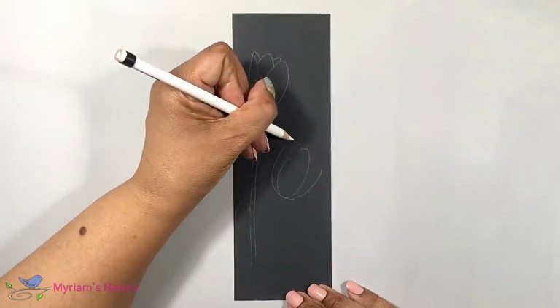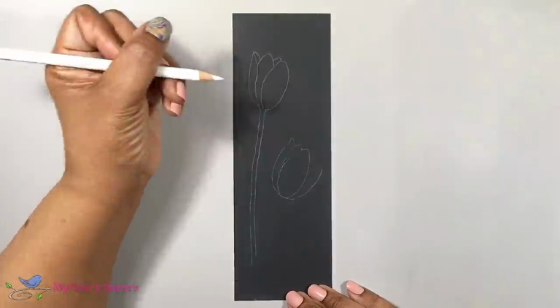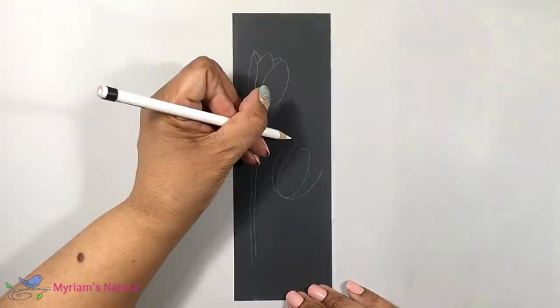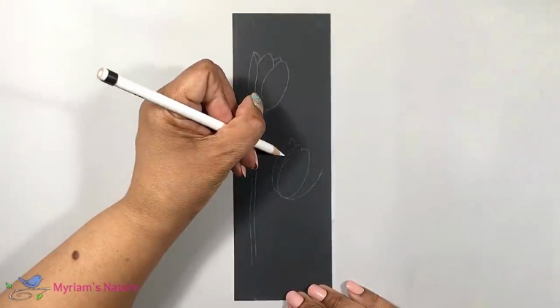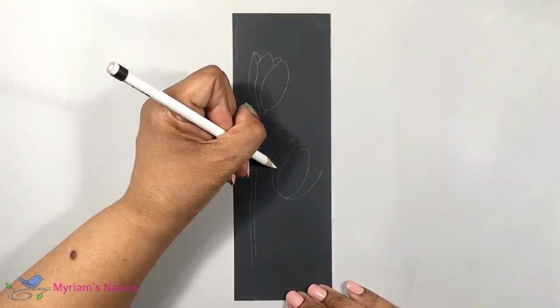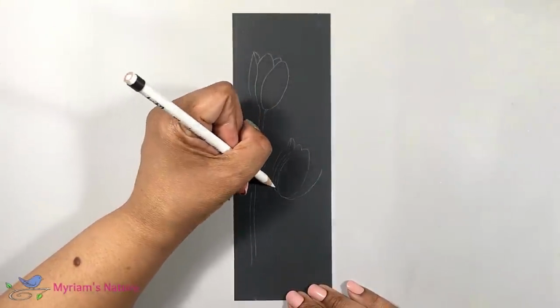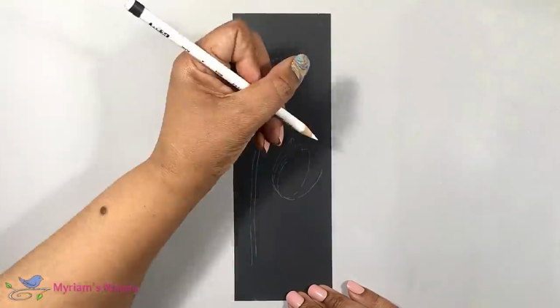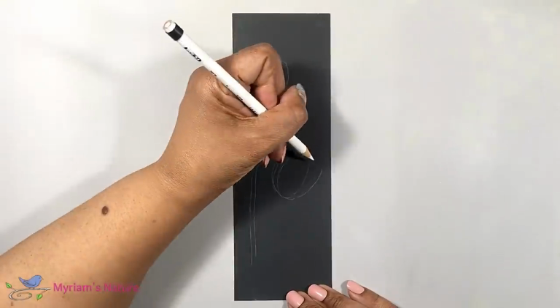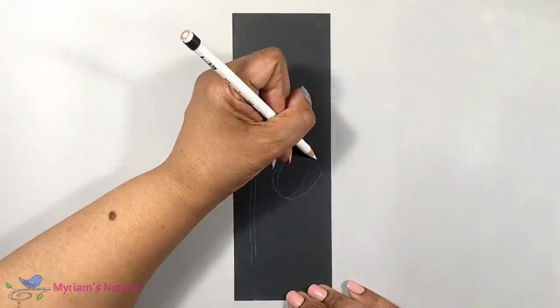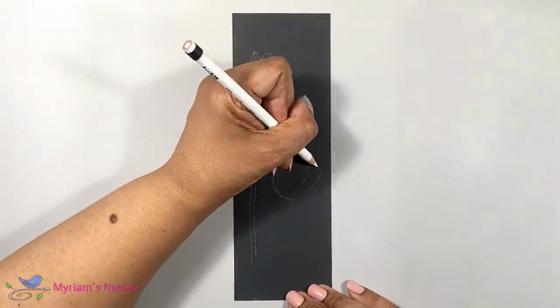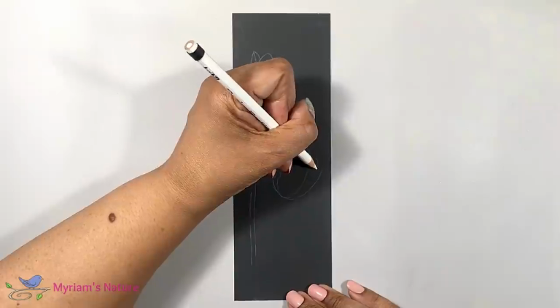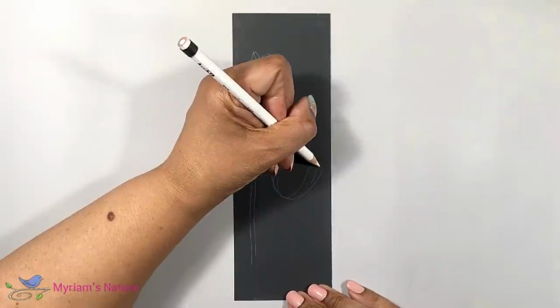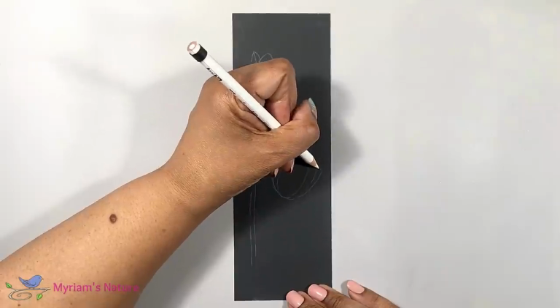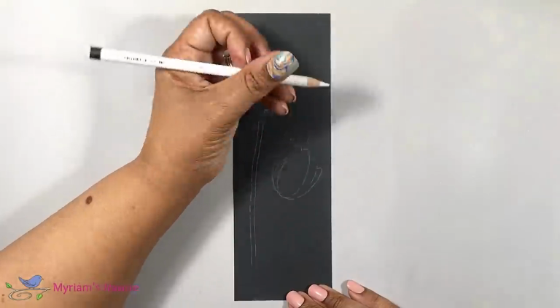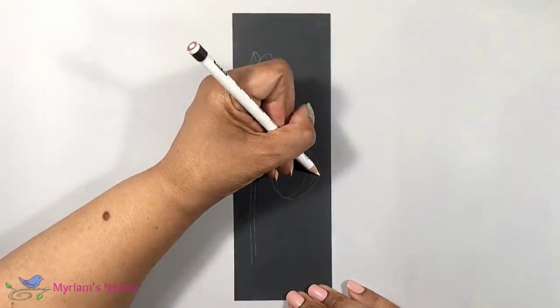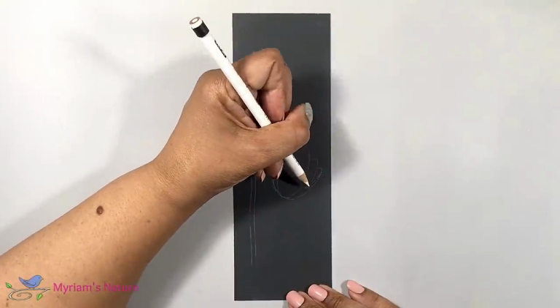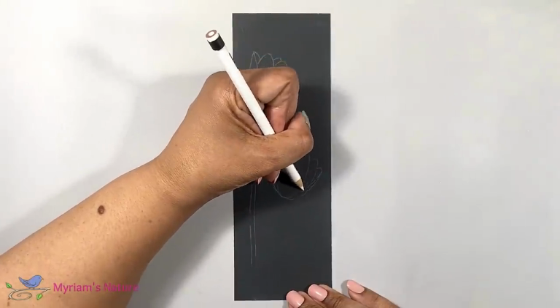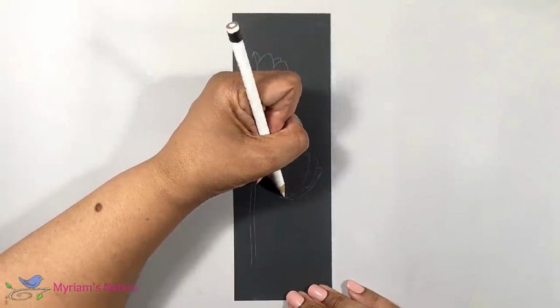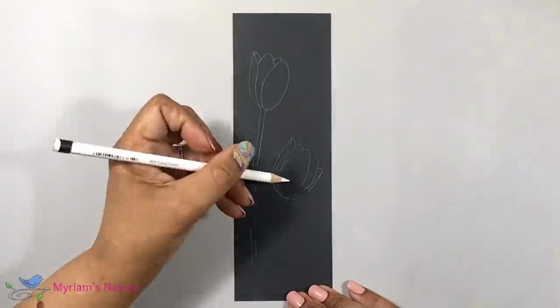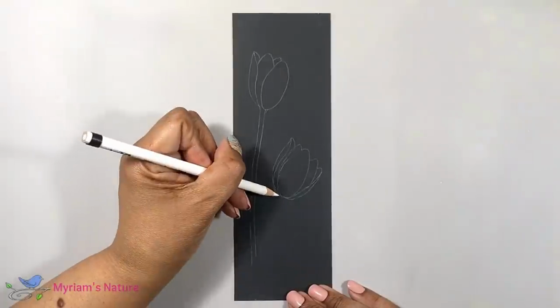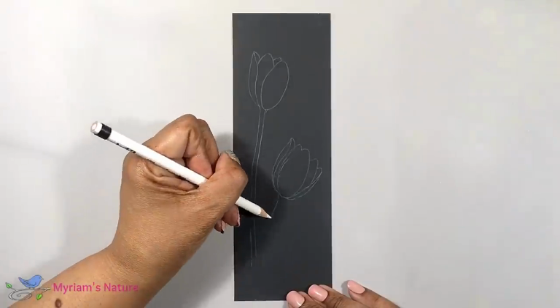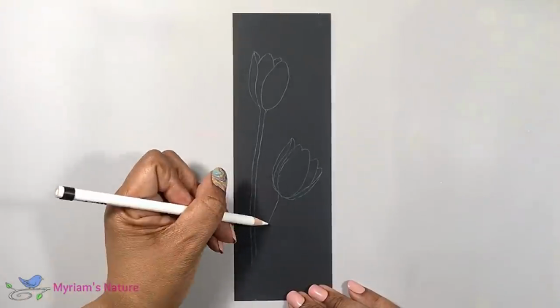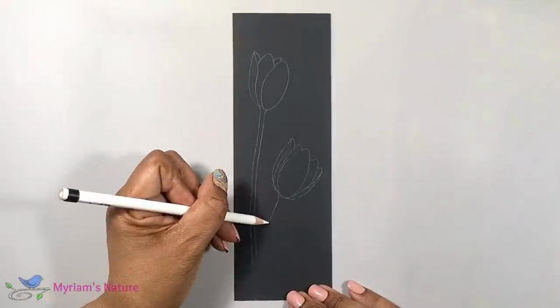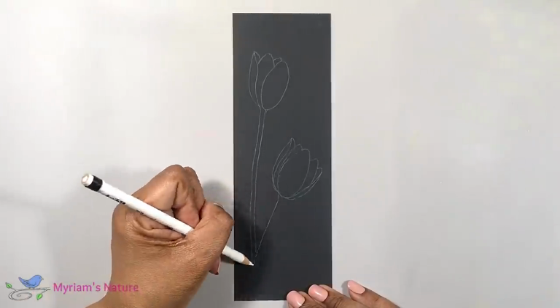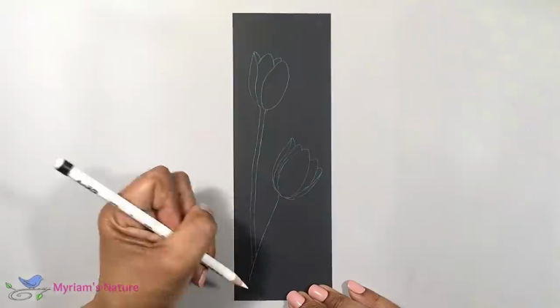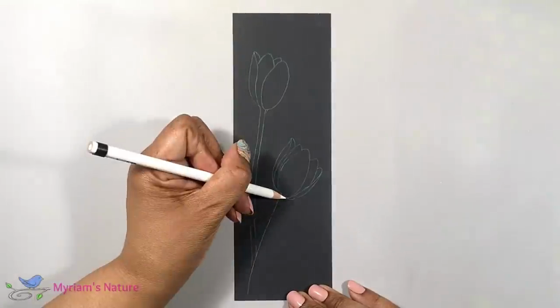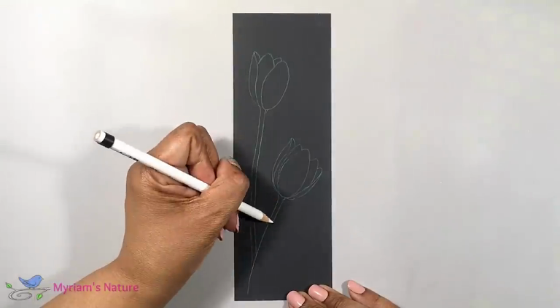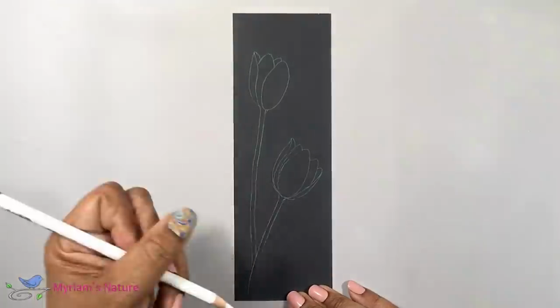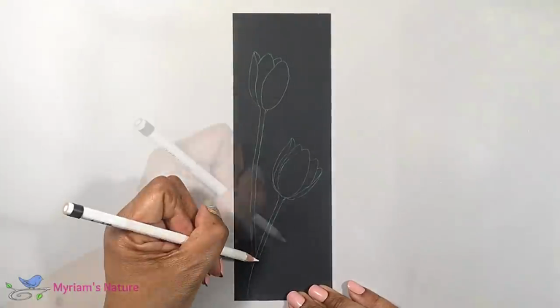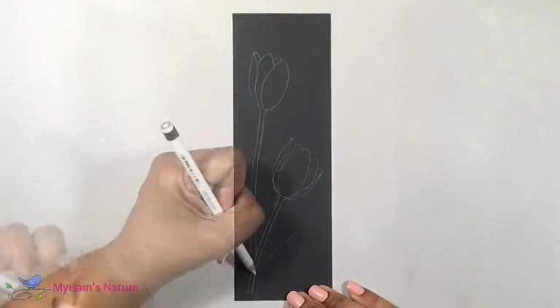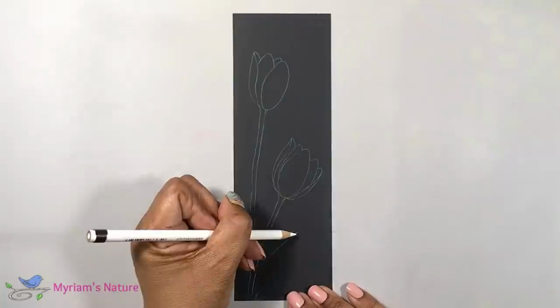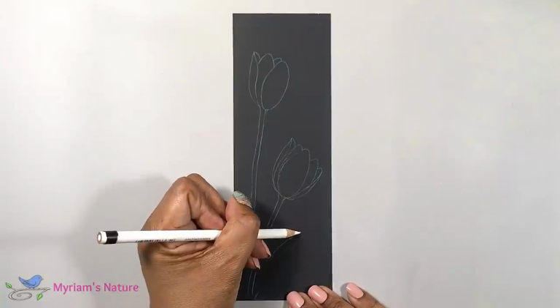So I'm using the white pencil so that you can see what I'm doing. I've chosen two tulips for my design and a couple of their leaves. But draw whatever makes you happy.